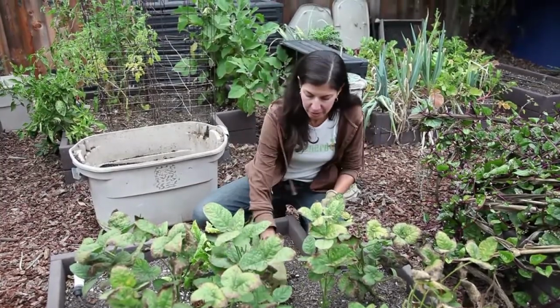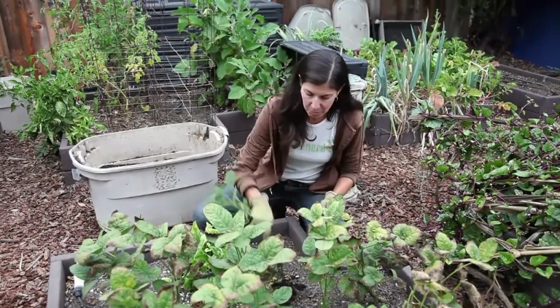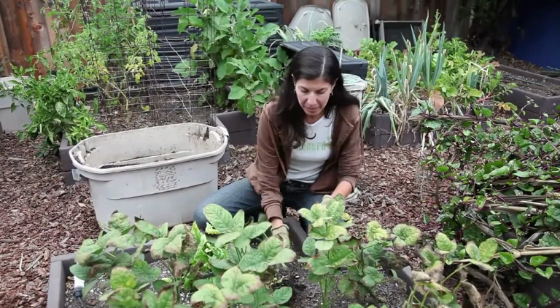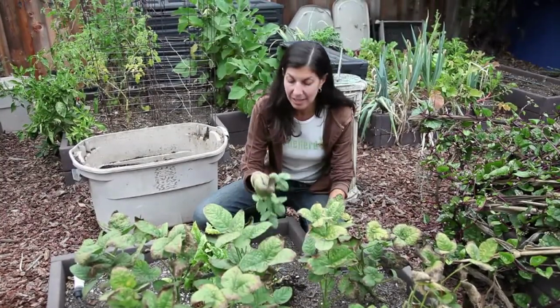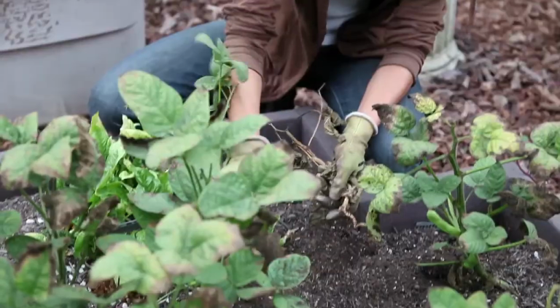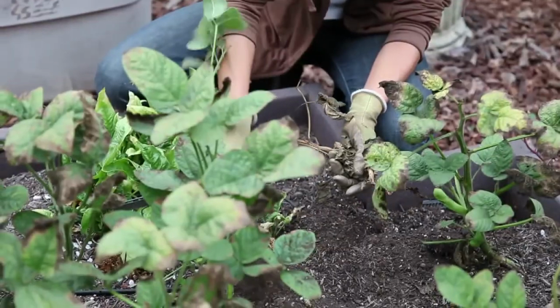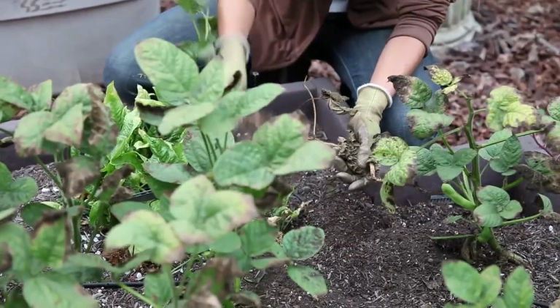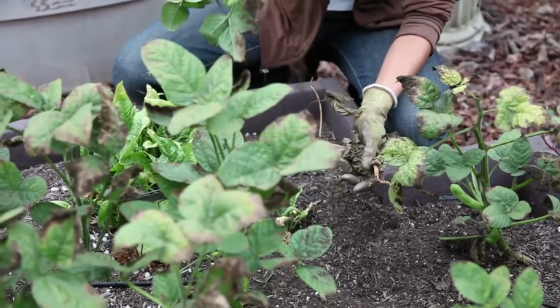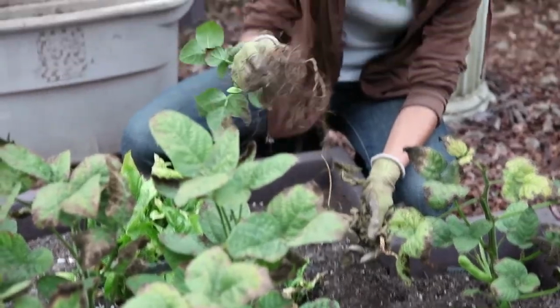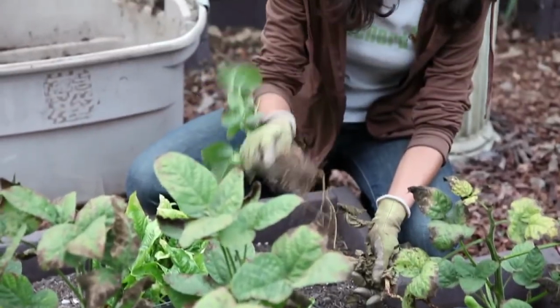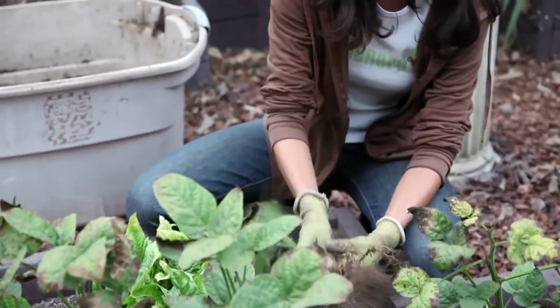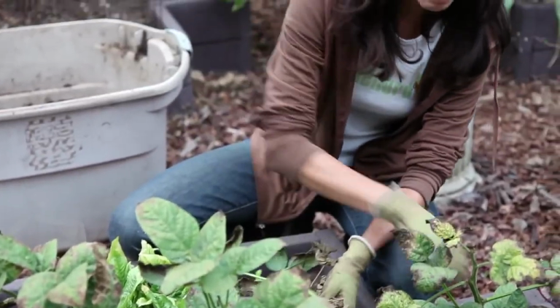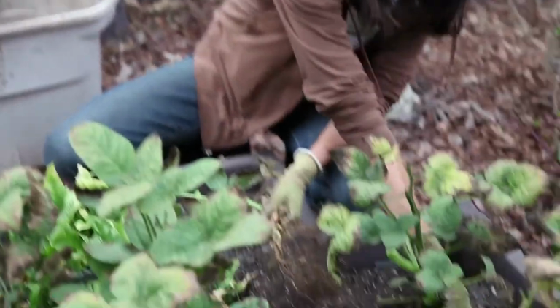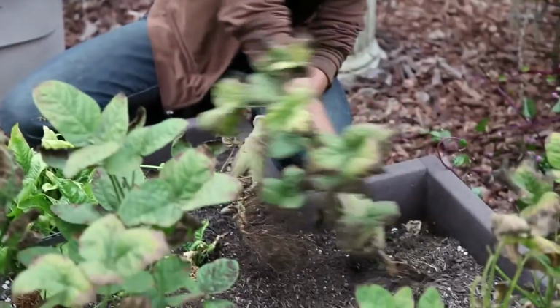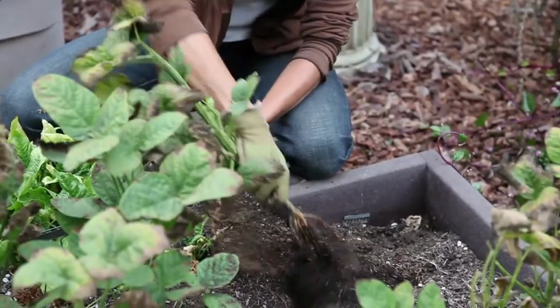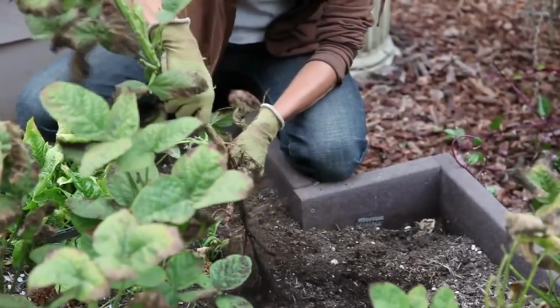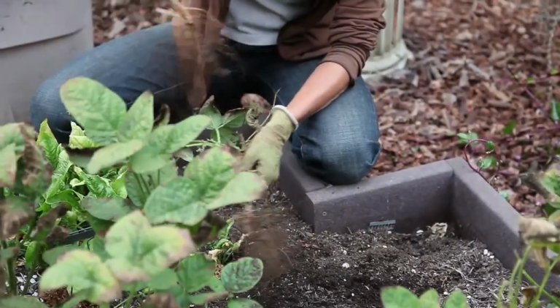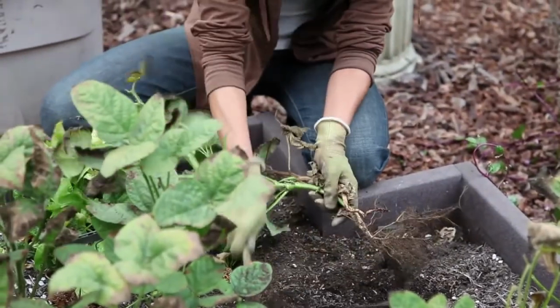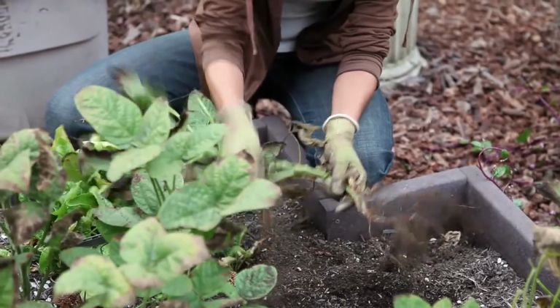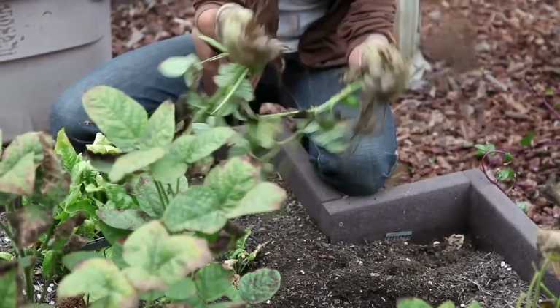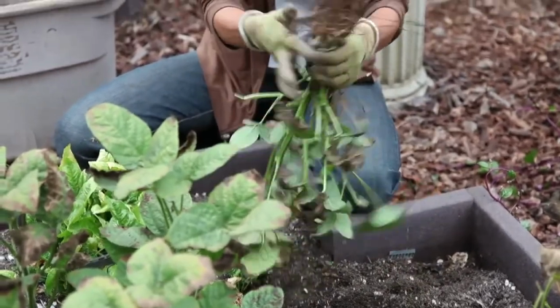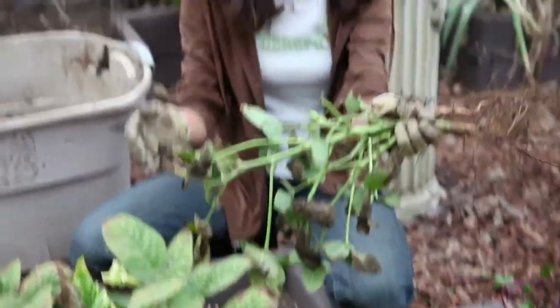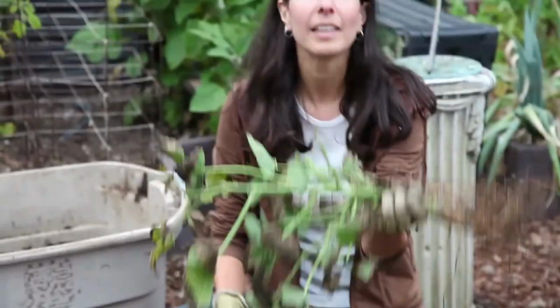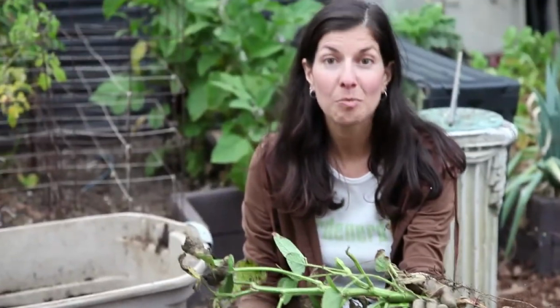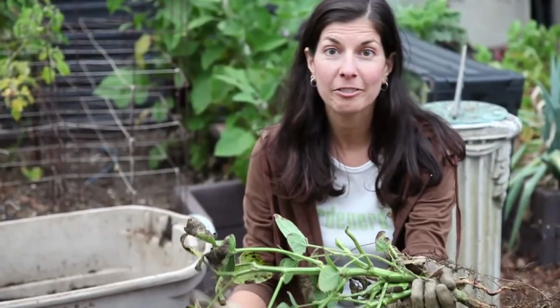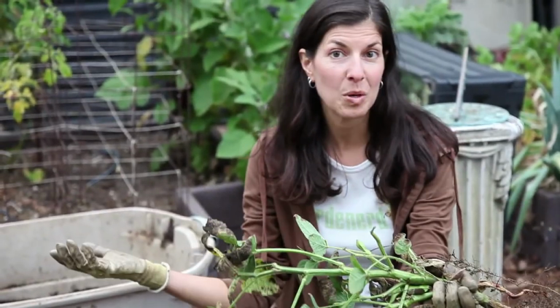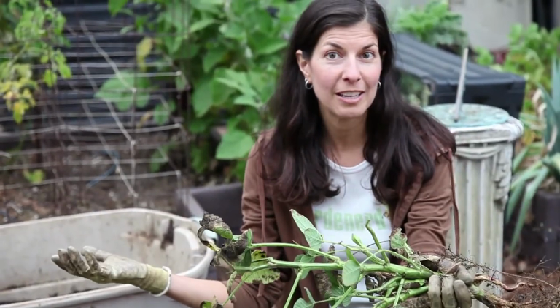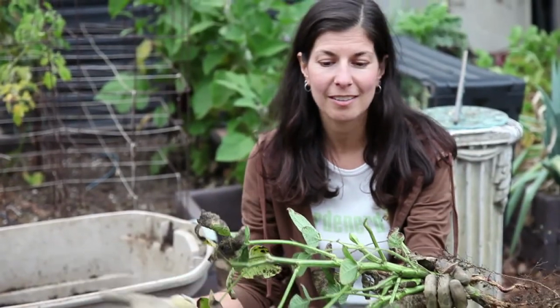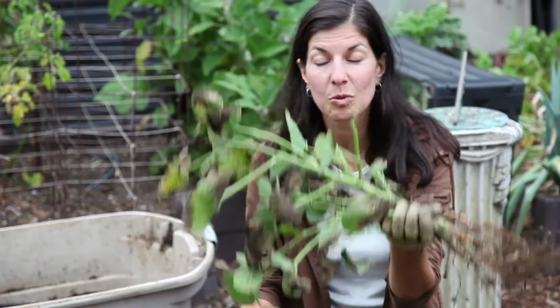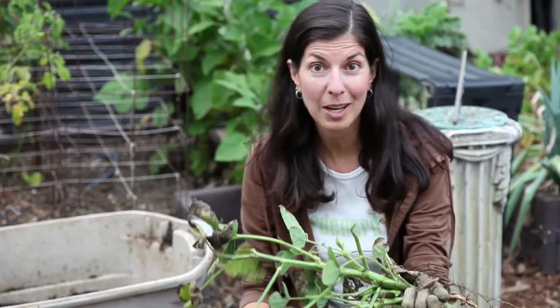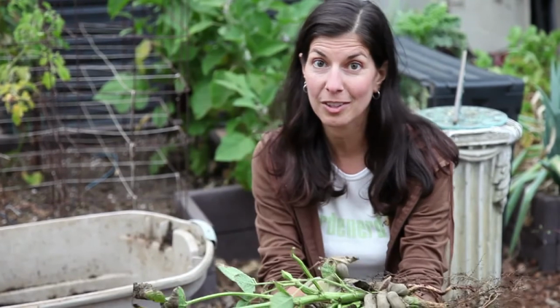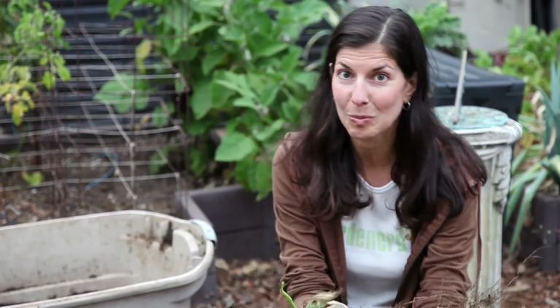First, pull out the plants and you want to shake the soil off in the beds, so you want your soil to stay where you put it. Then these will go into the pile for composting later on, because this is really good biomass for the compost bin.